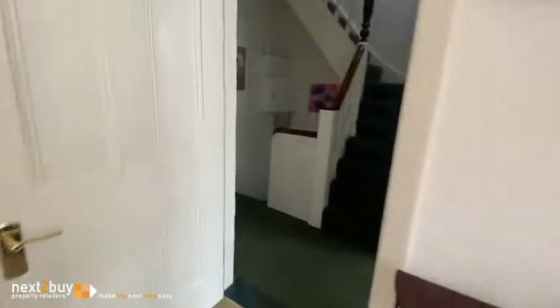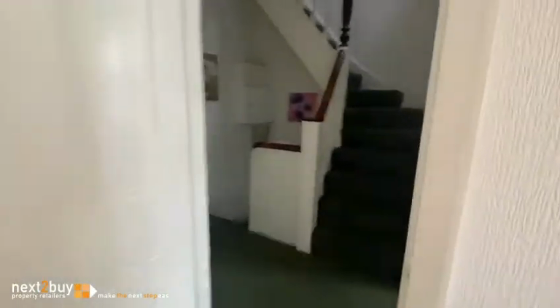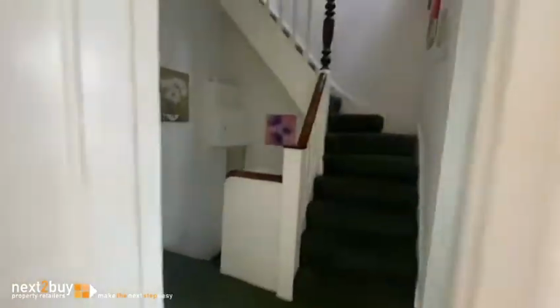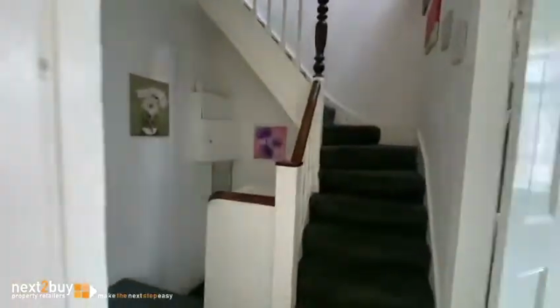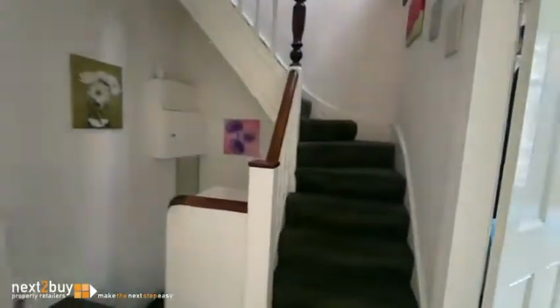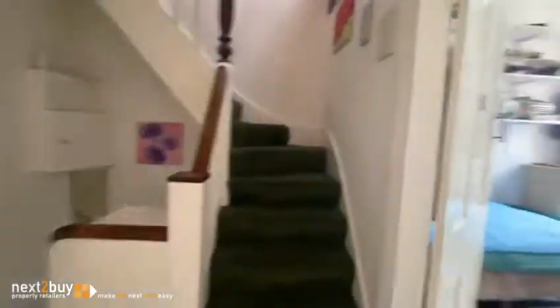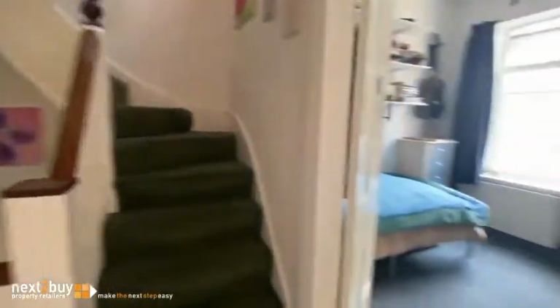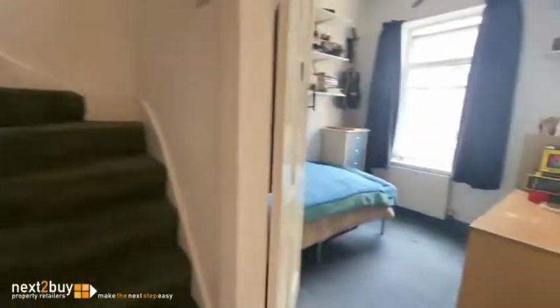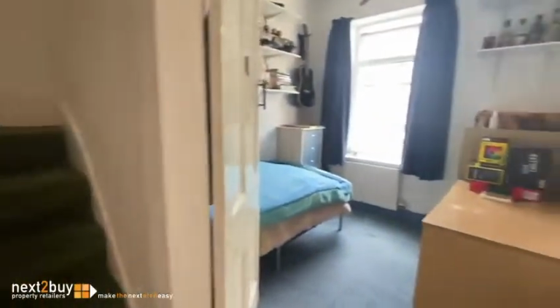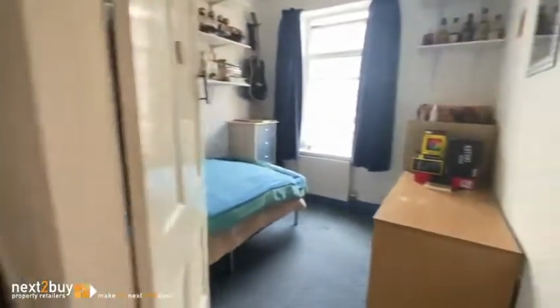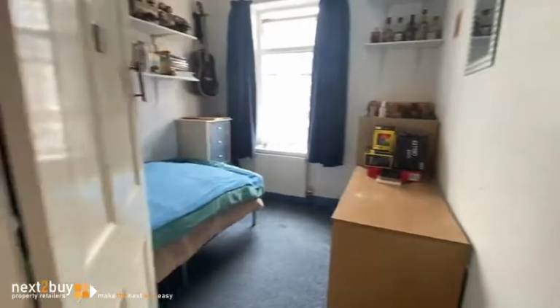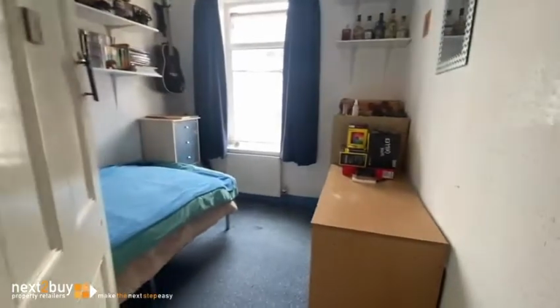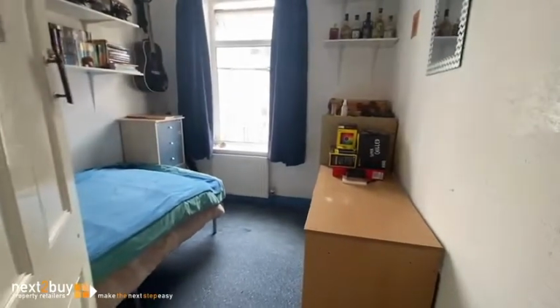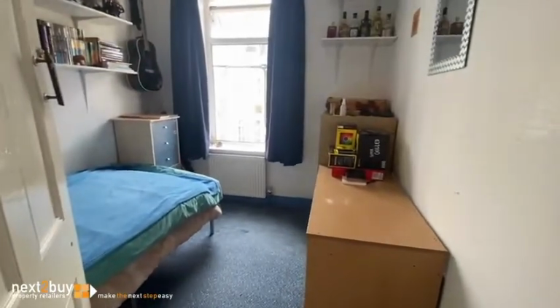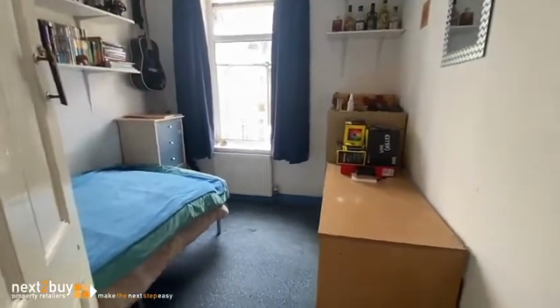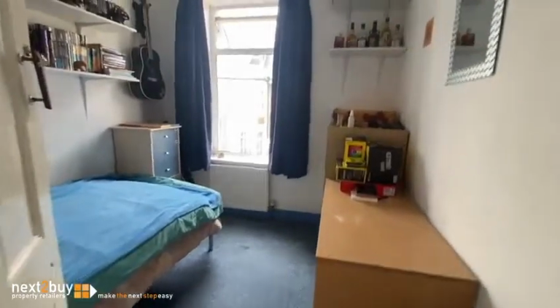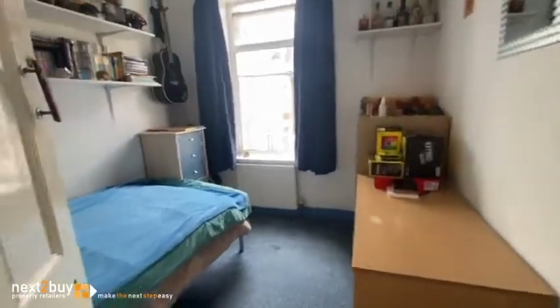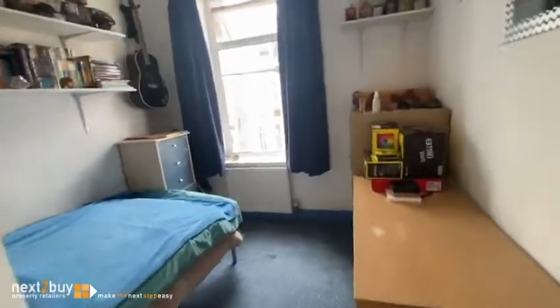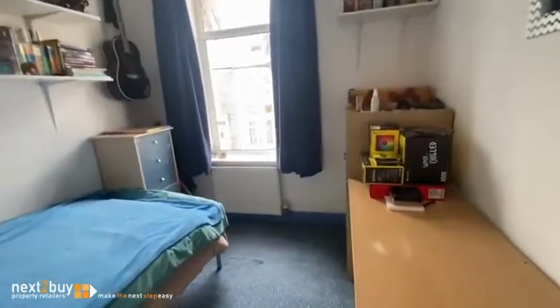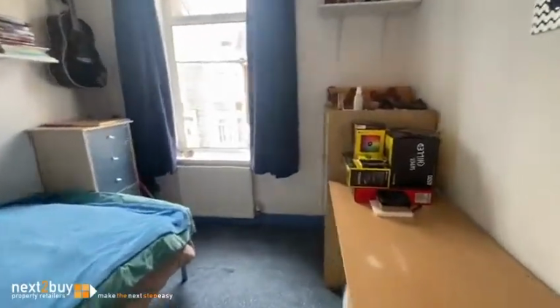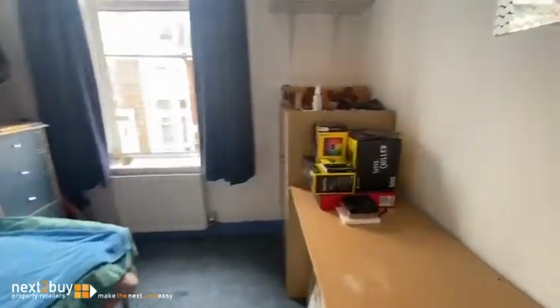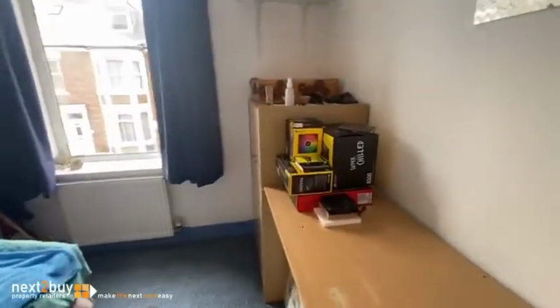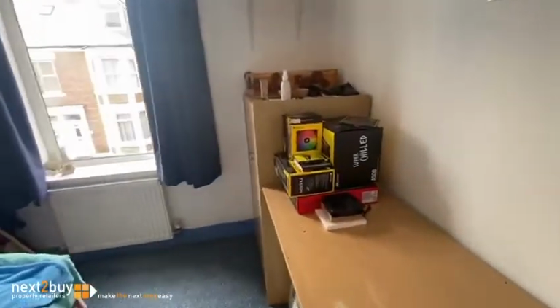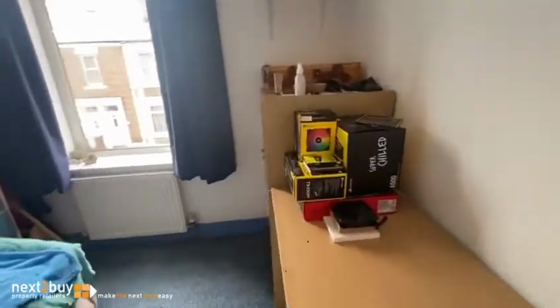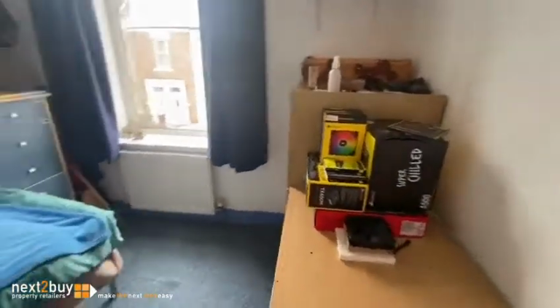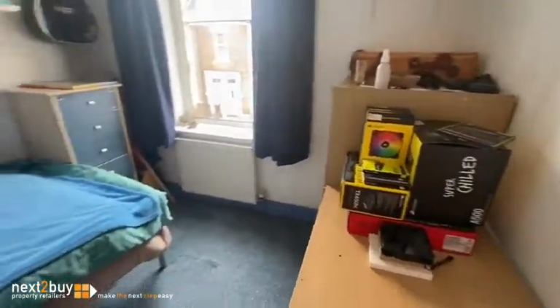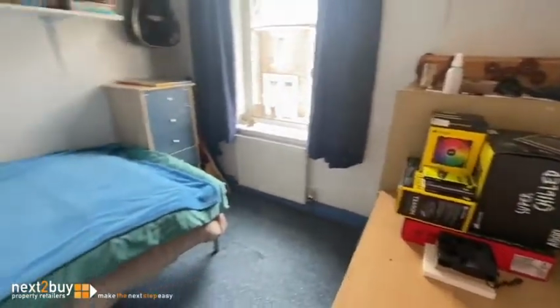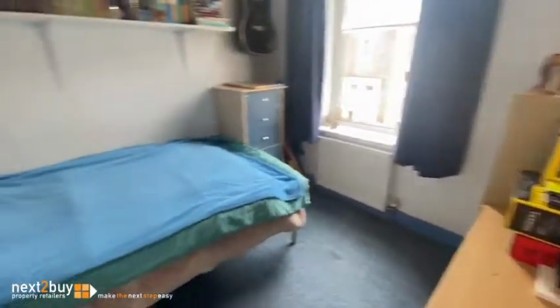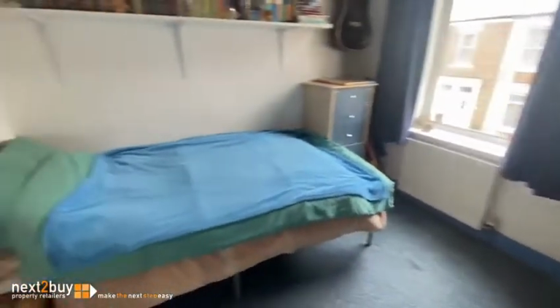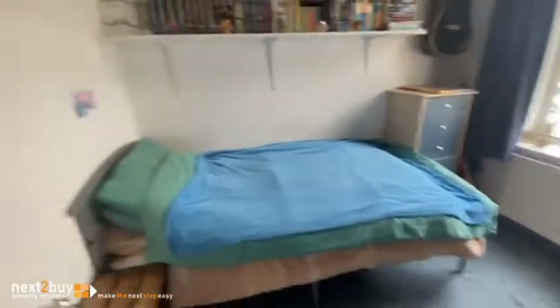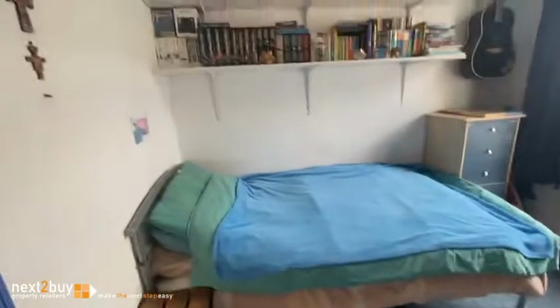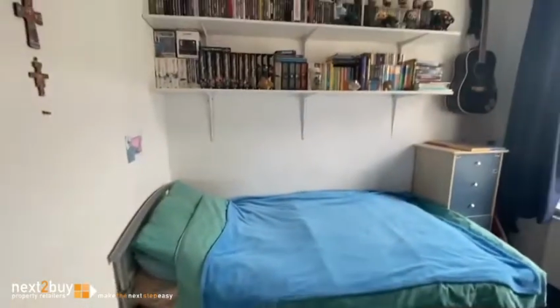The first of the bedrooms, and probably the smallest — though it's not that small. Pull the door back and you can see it.